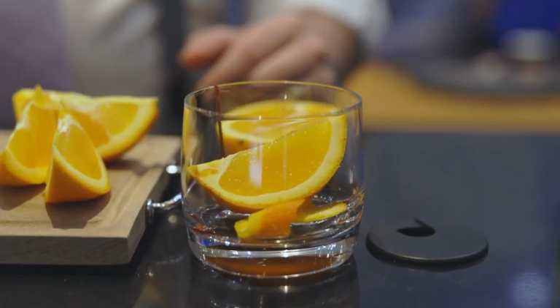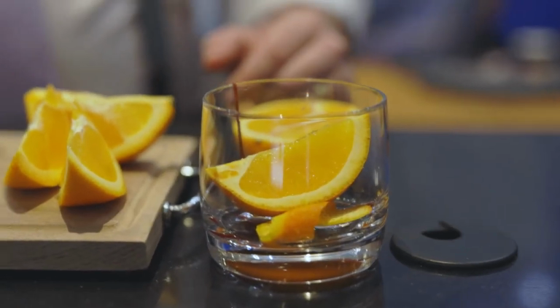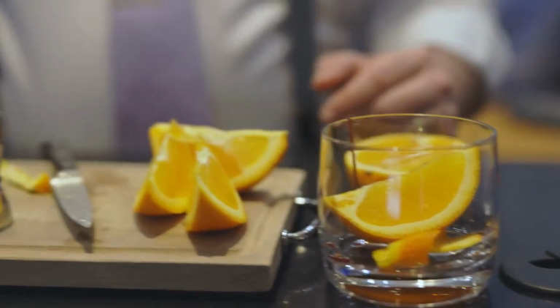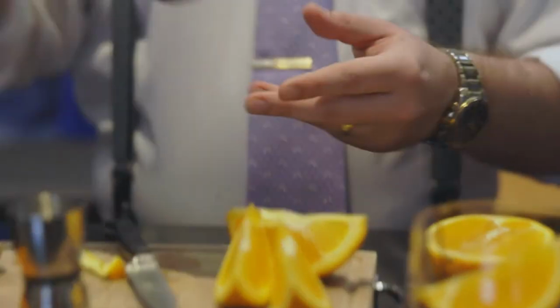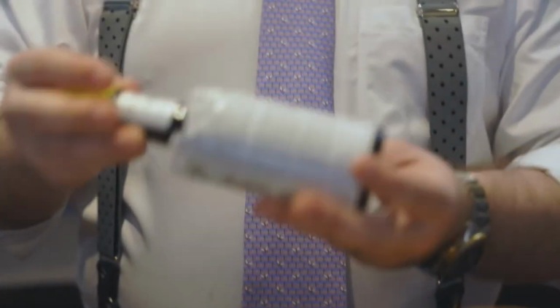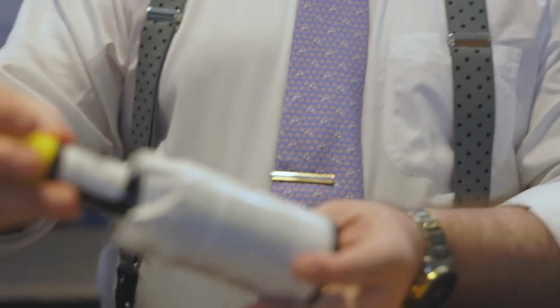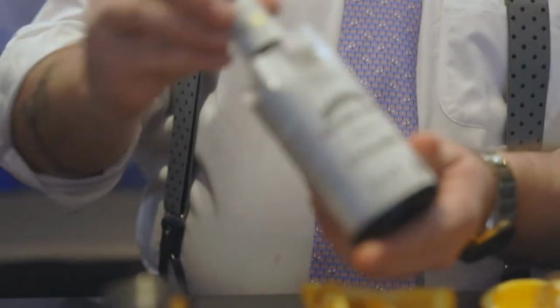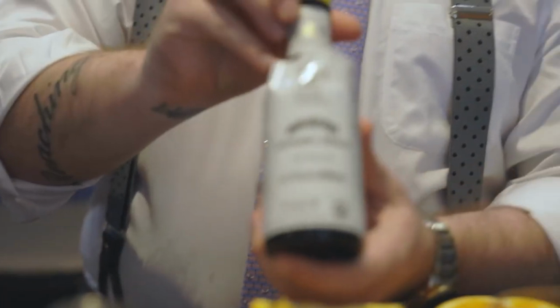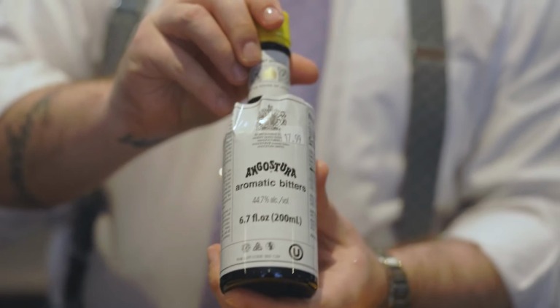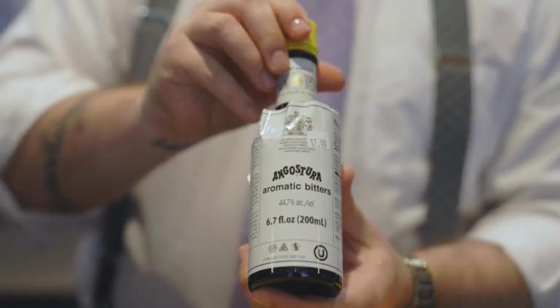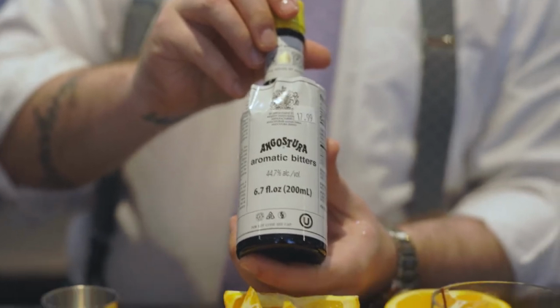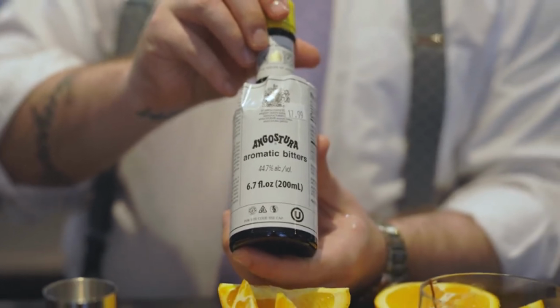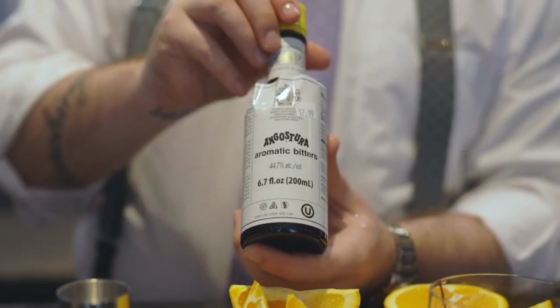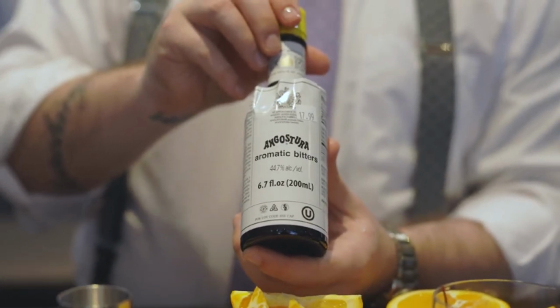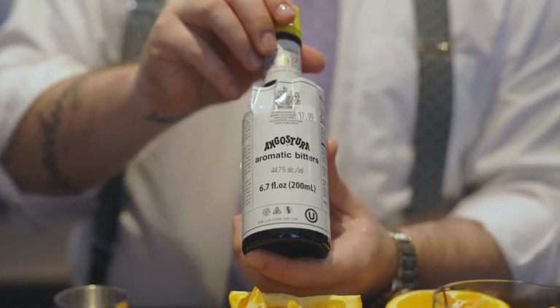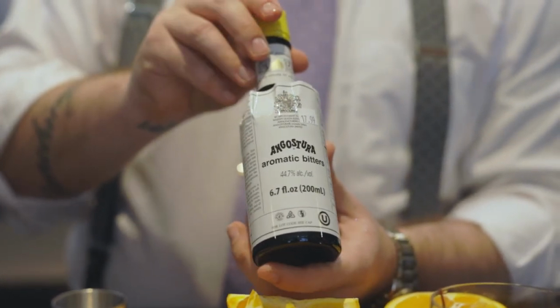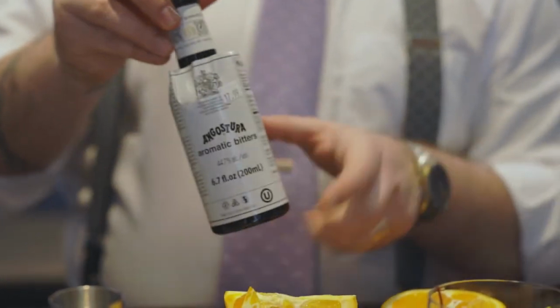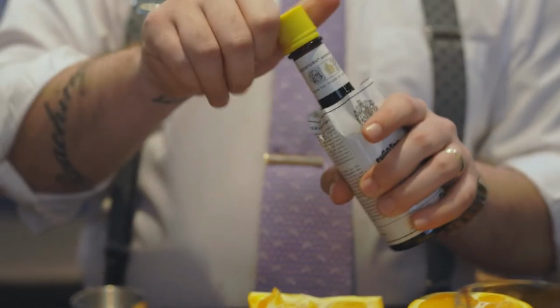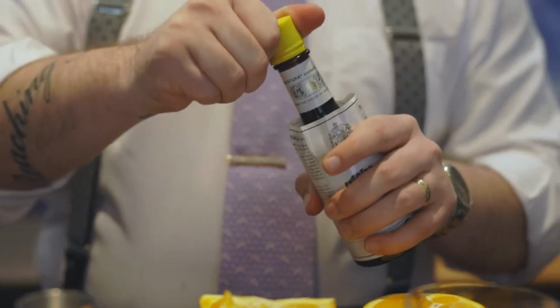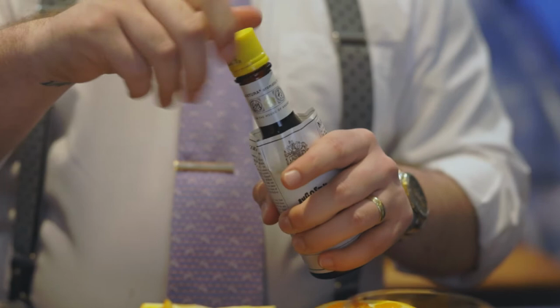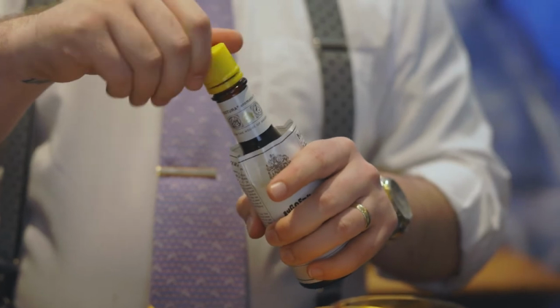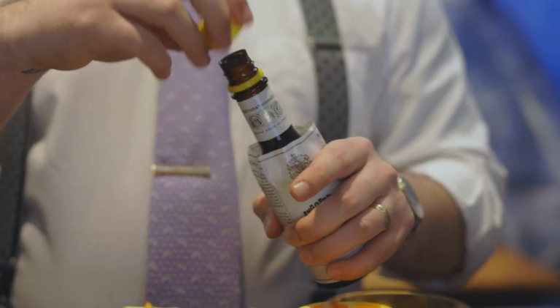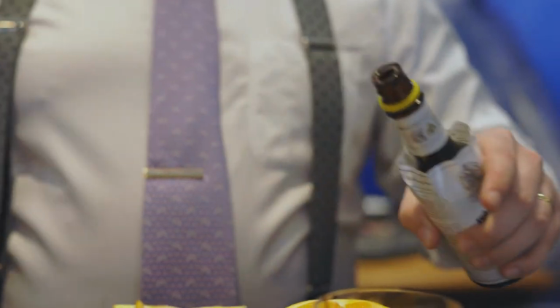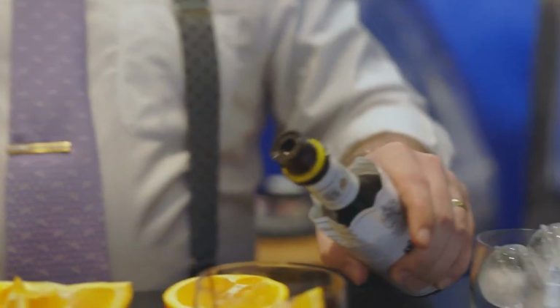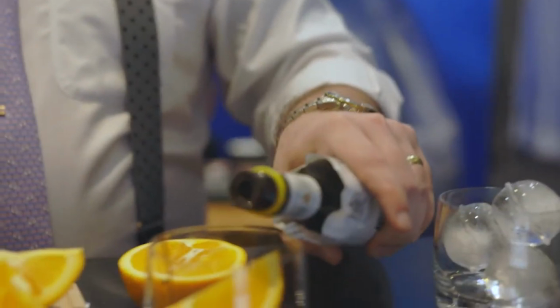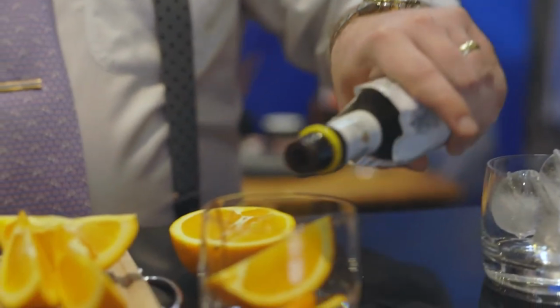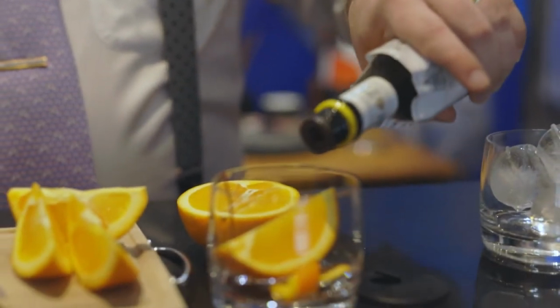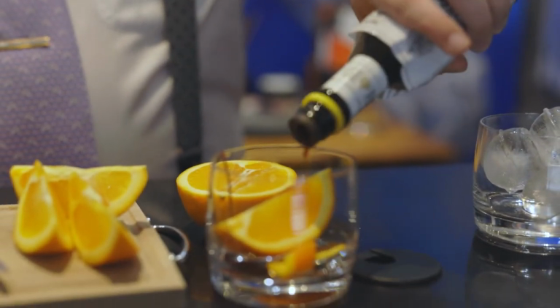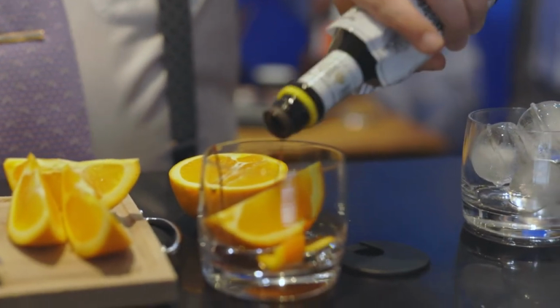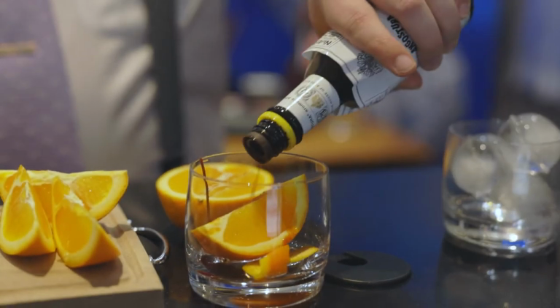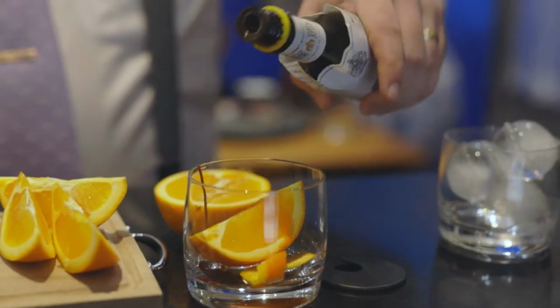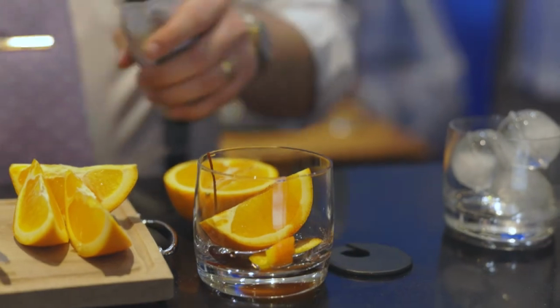Next, you're going to take your bitters. These are going to be Angostura bitters — pretty basic, you can find them at most liquor stores. 99% of old-fashions are going to be made with these bitters. I normally do three dashes of that.